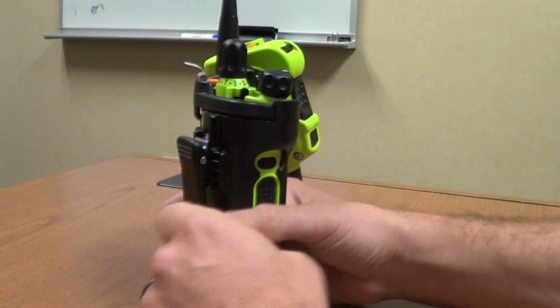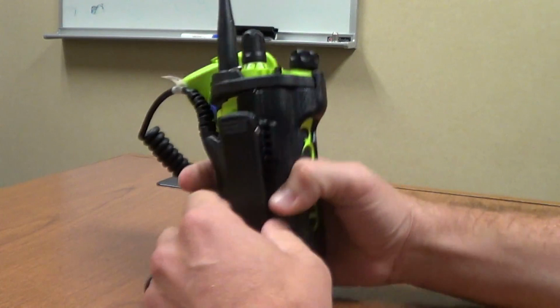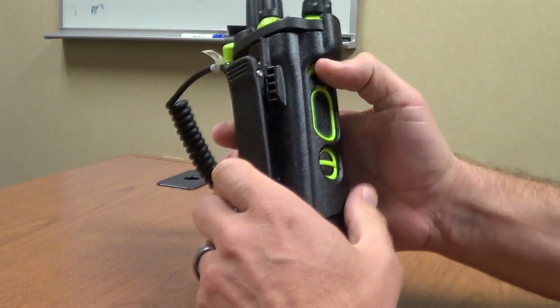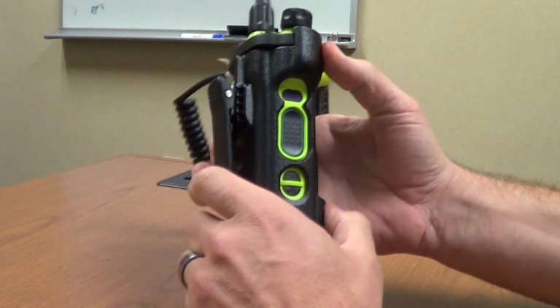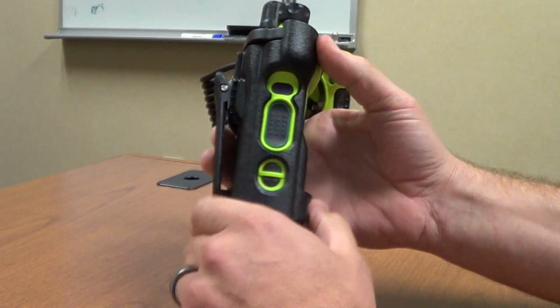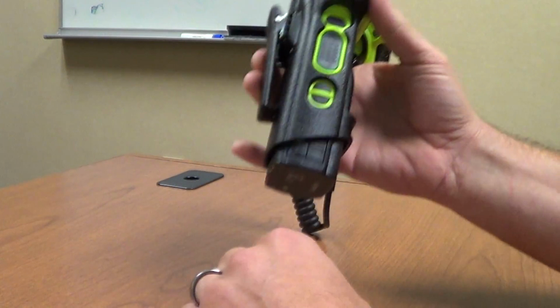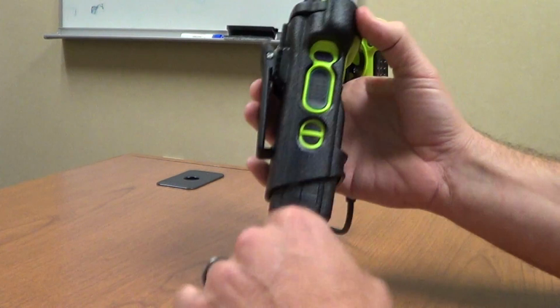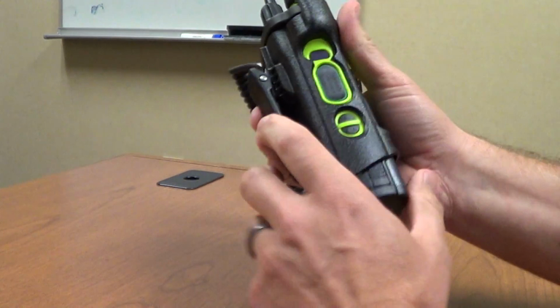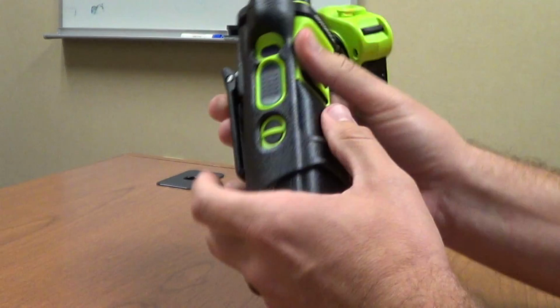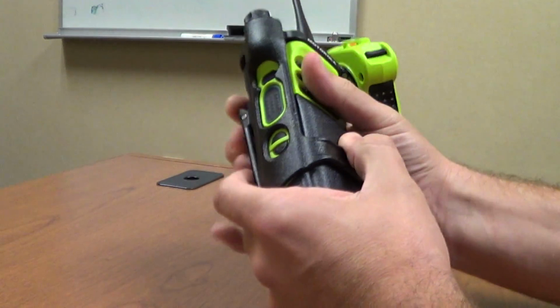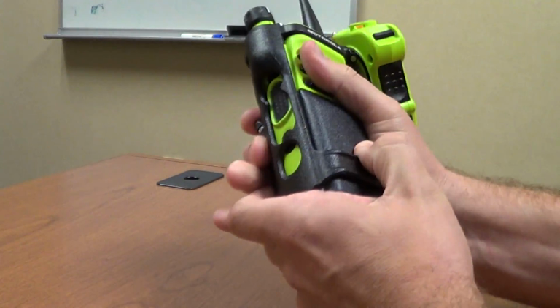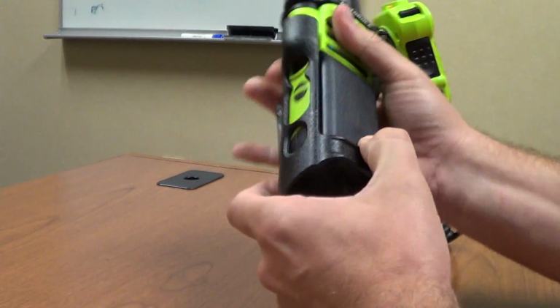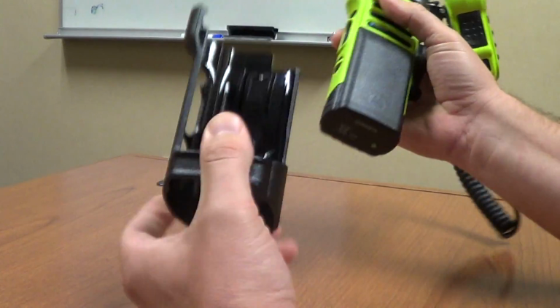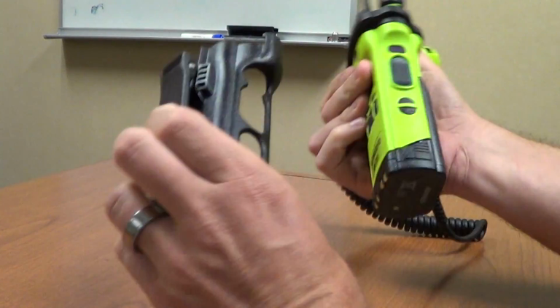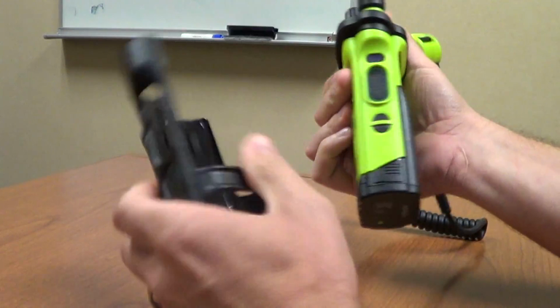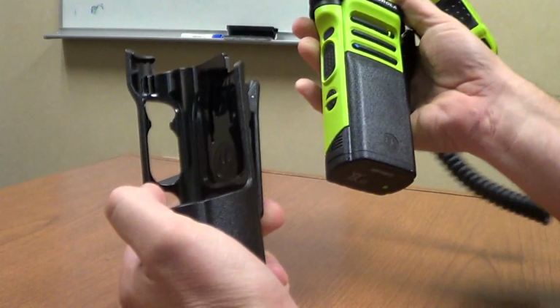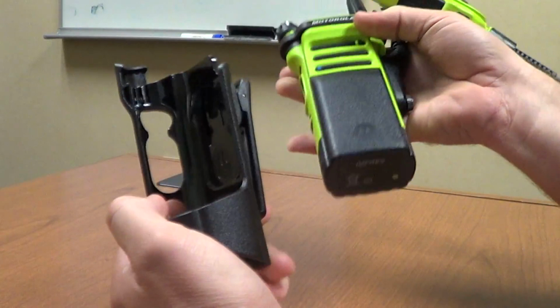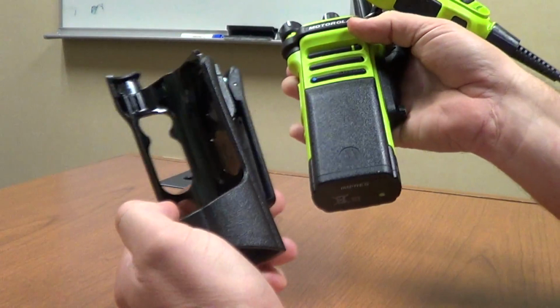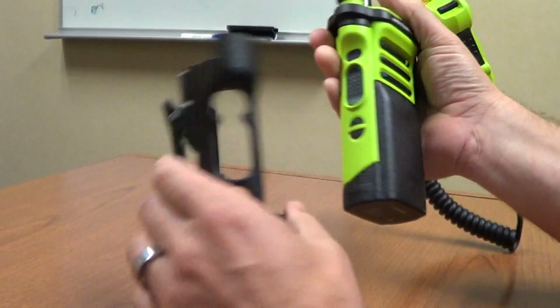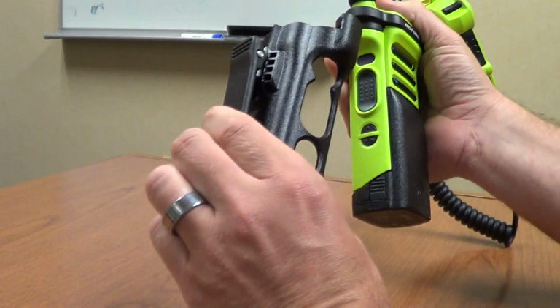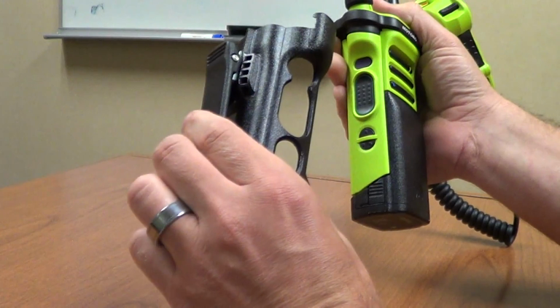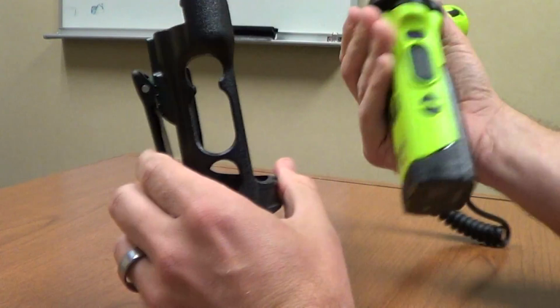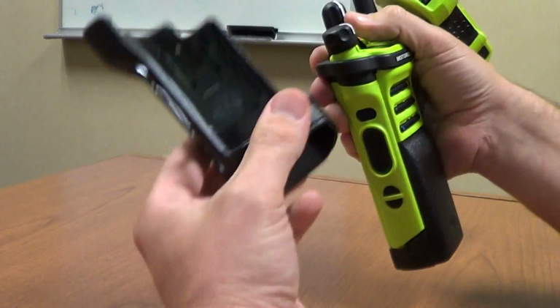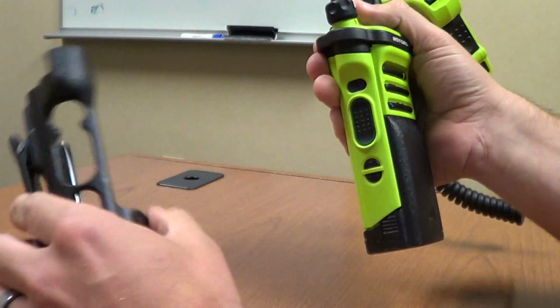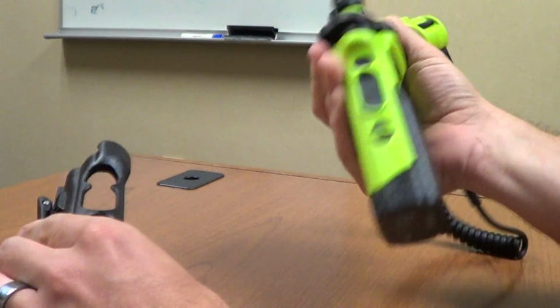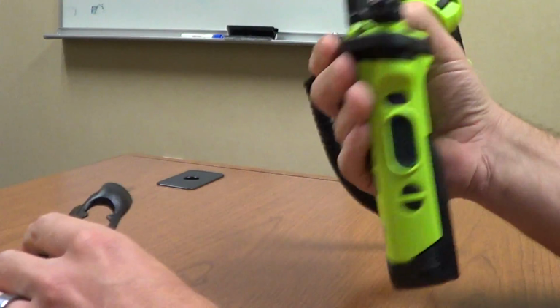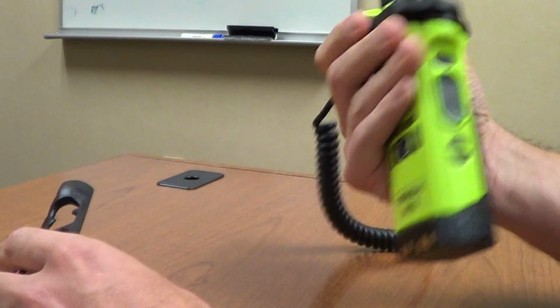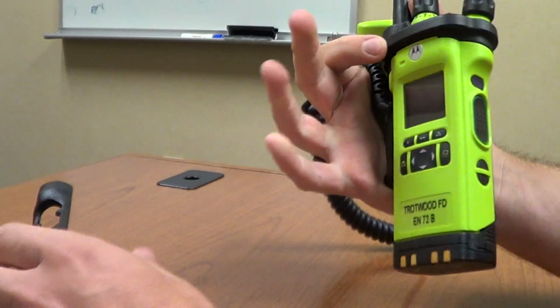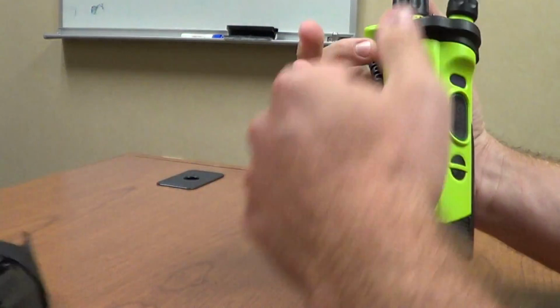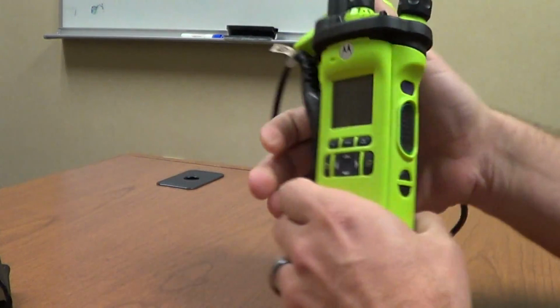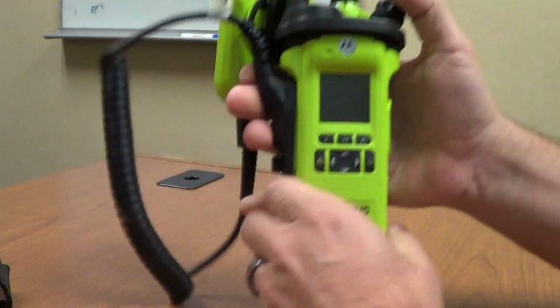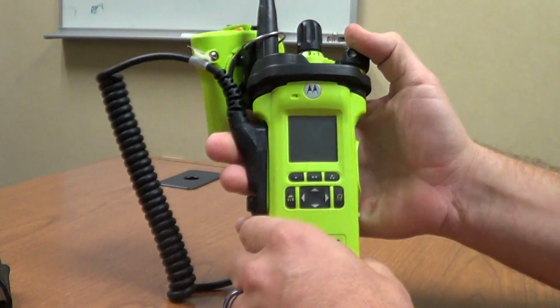The first thing you'll notice is it has an integrated belt clip. The radio actually locks into this when you slide it in, so it's kind of a one-way-in type thing. If you choose to use that, otherwise, if it's in the strap, you can just keep it out of there.